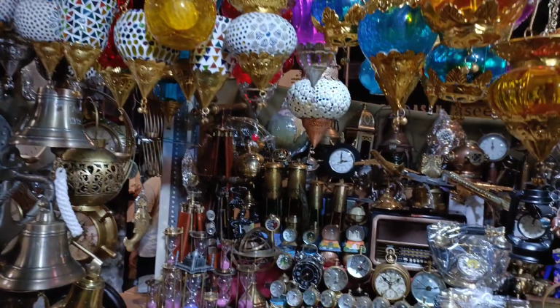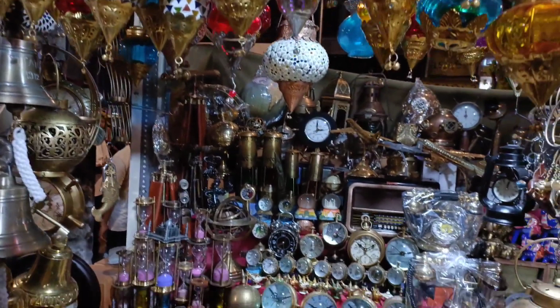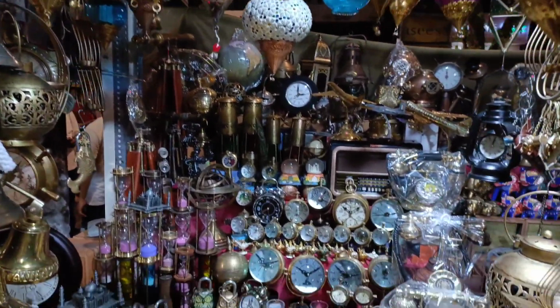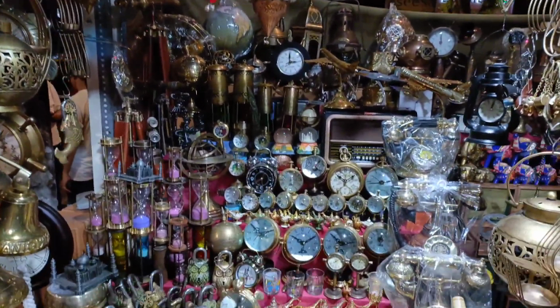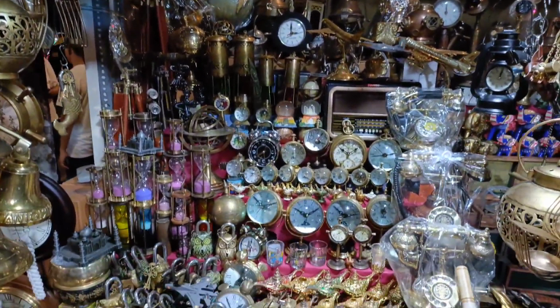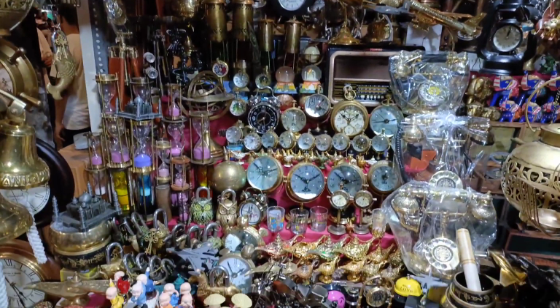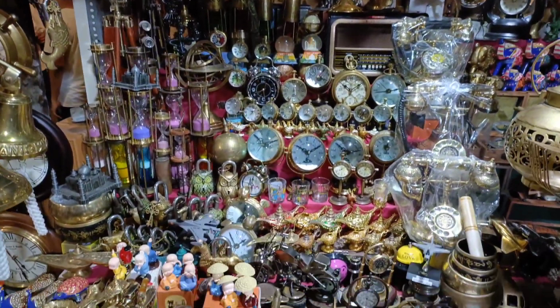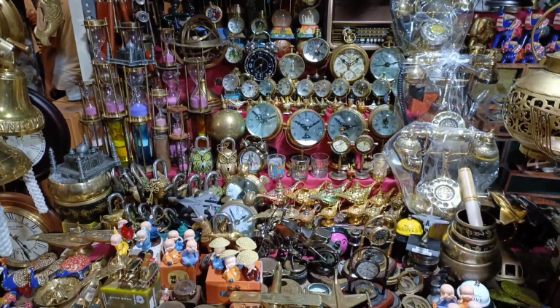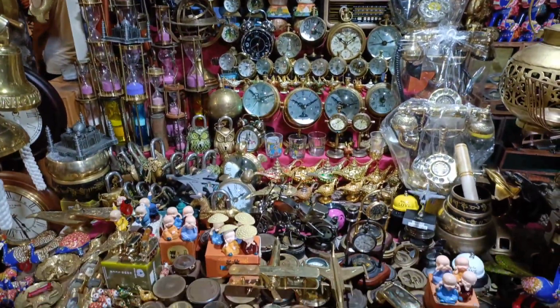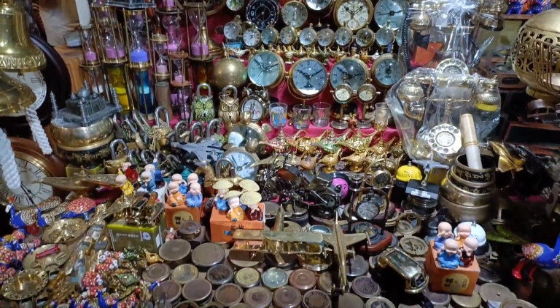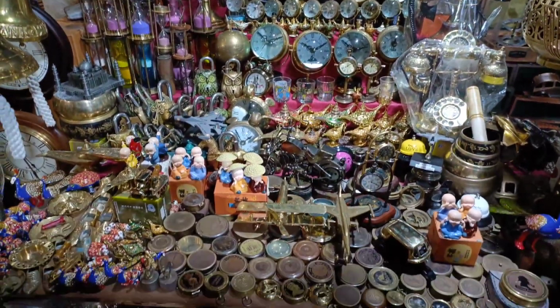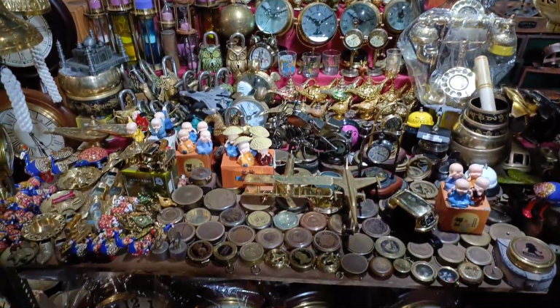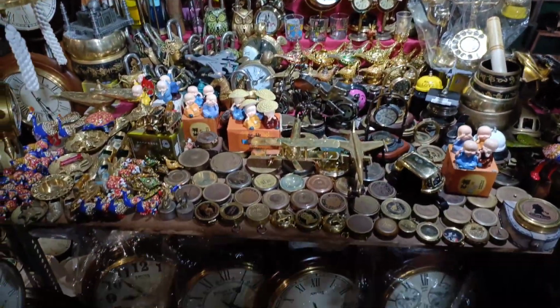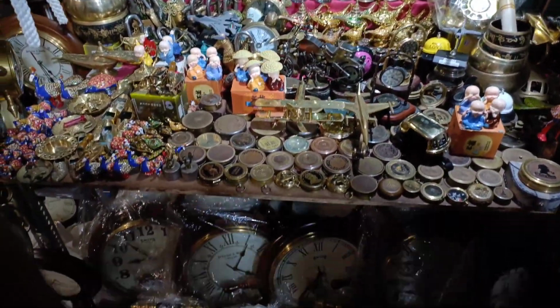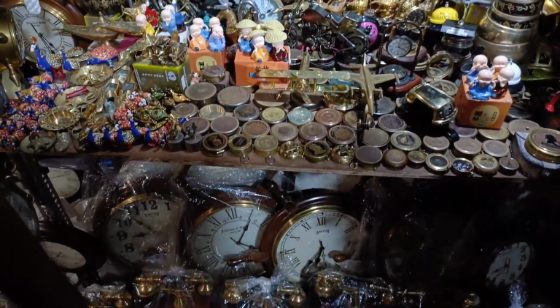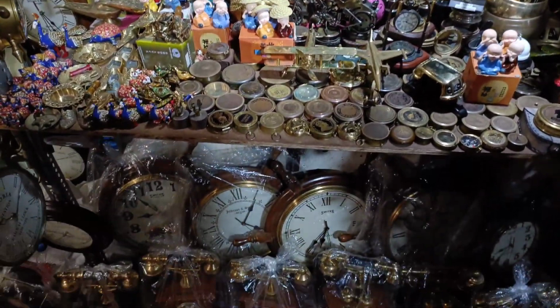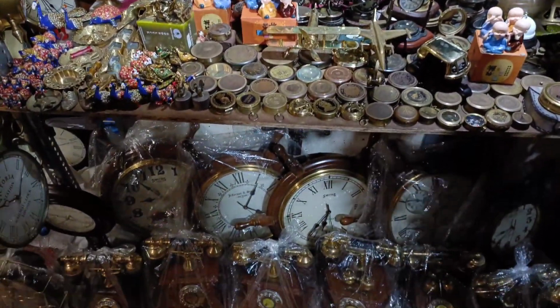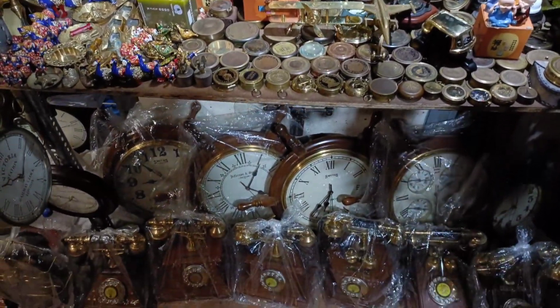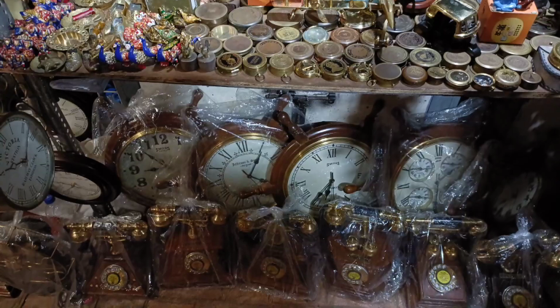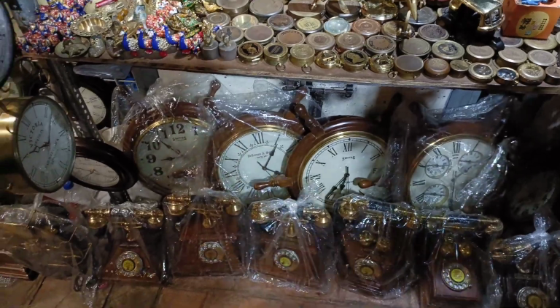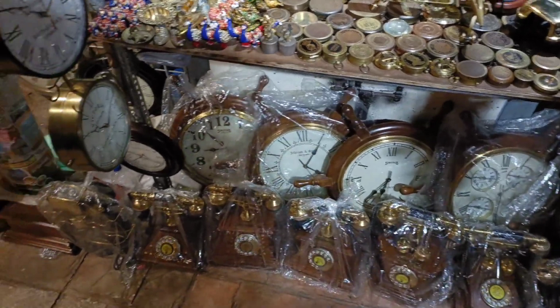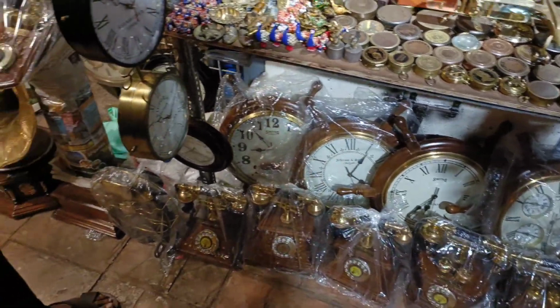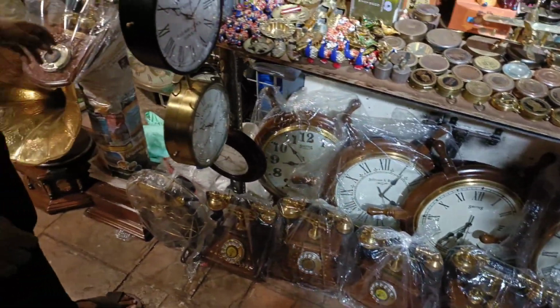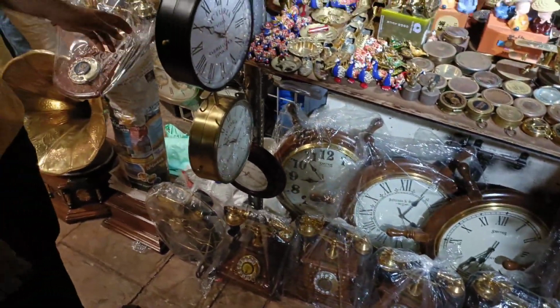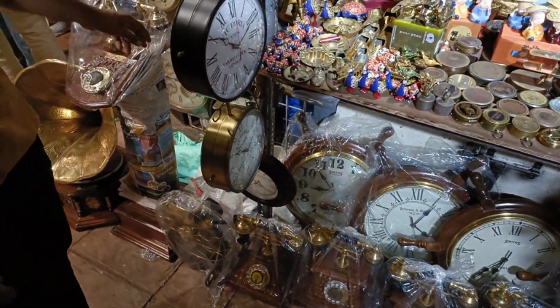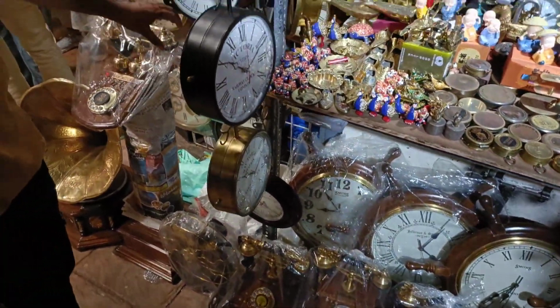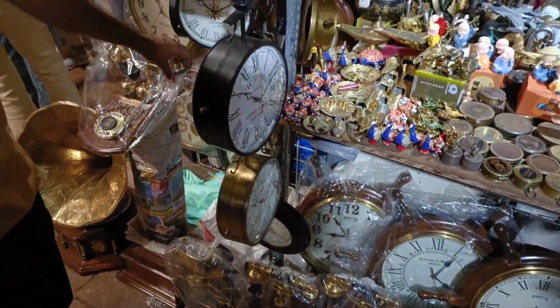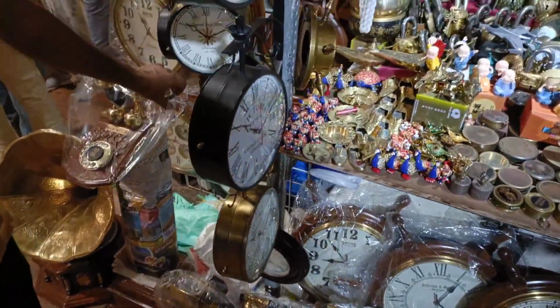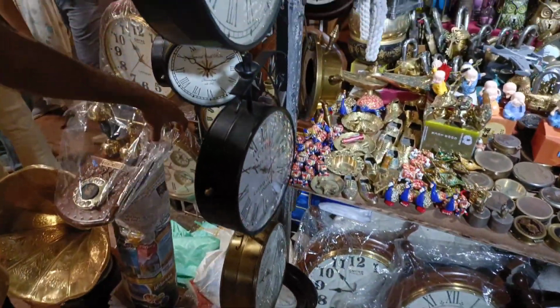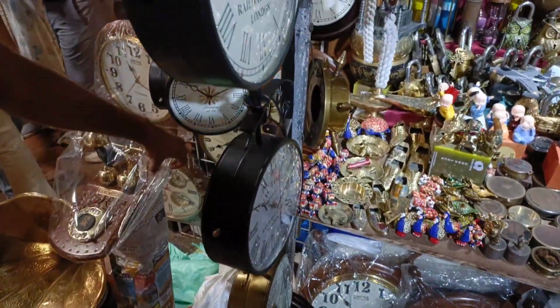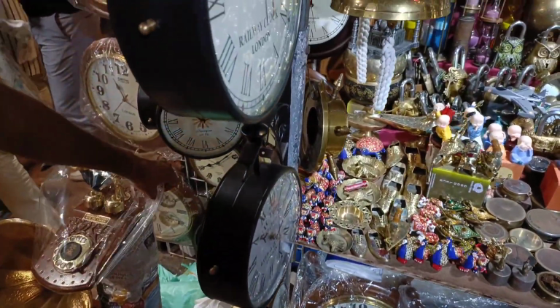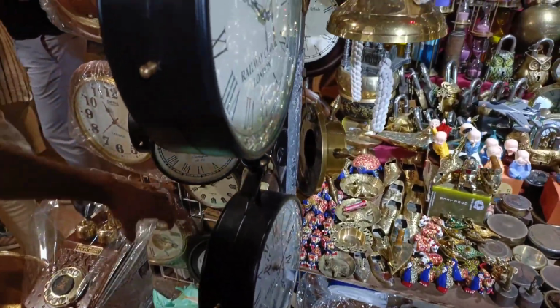There are also lots of decorative items and wall clocks available, so you can find some really cool stuff for home décor here.